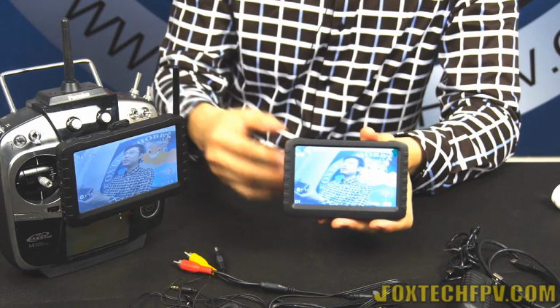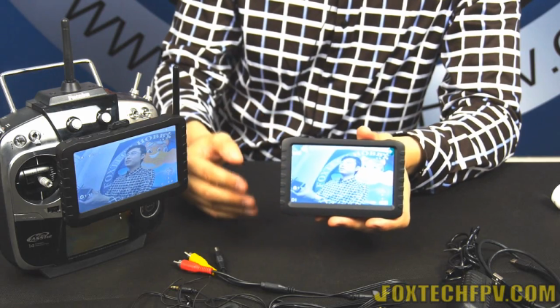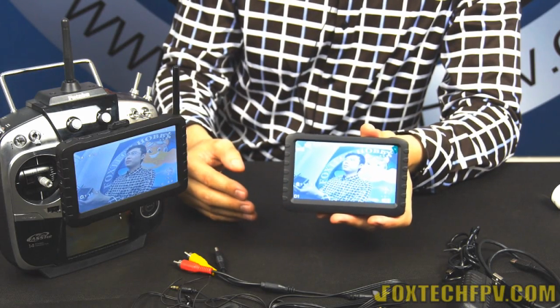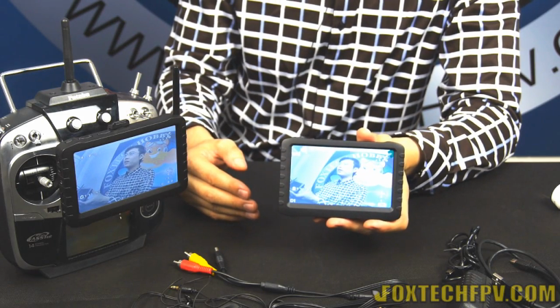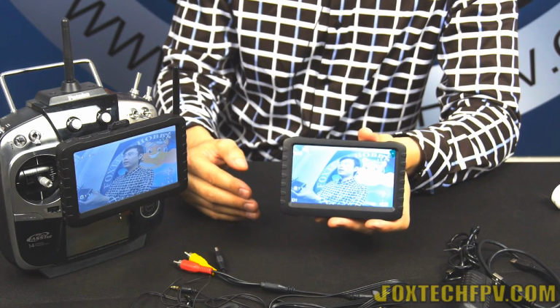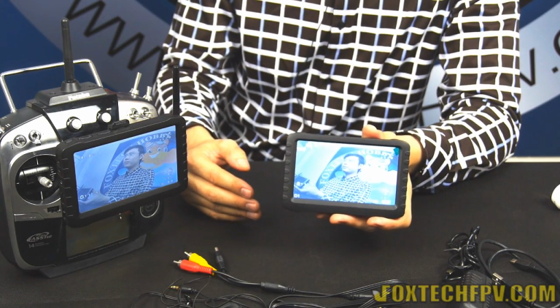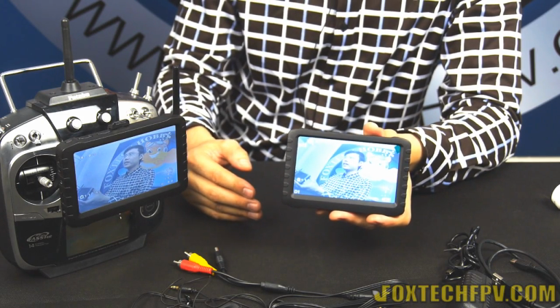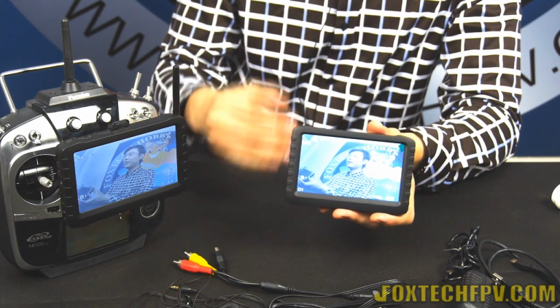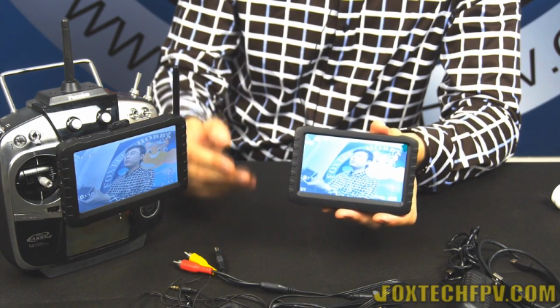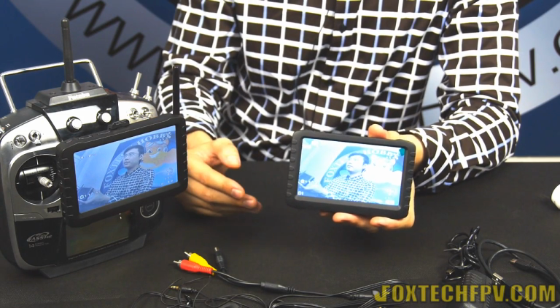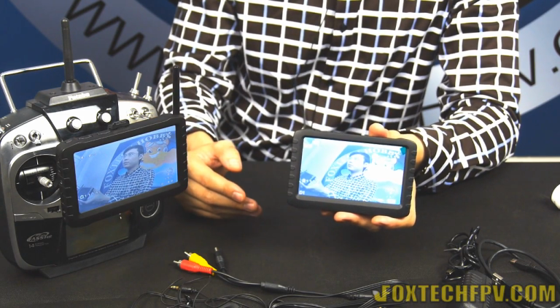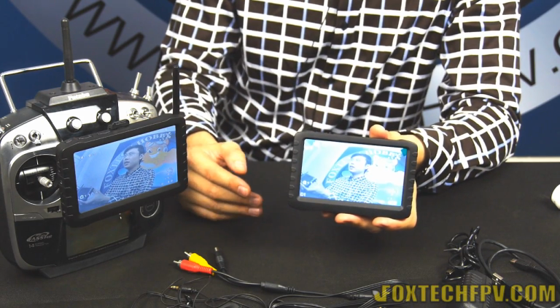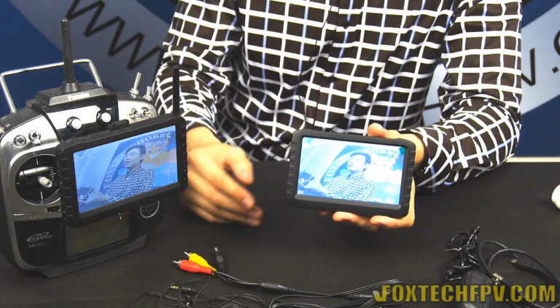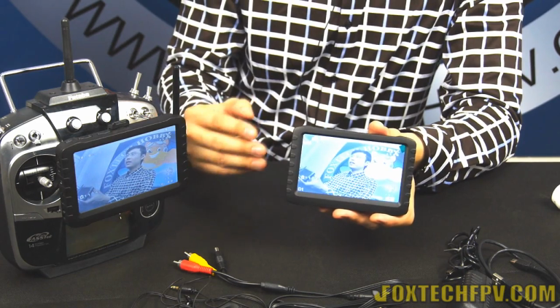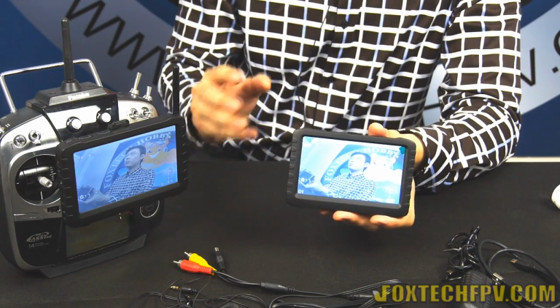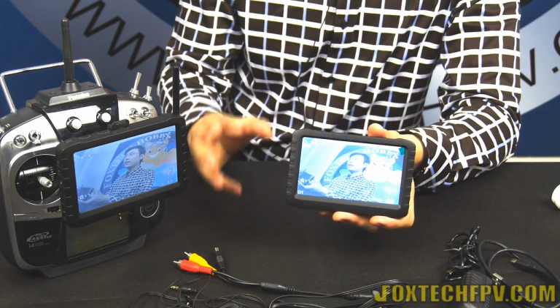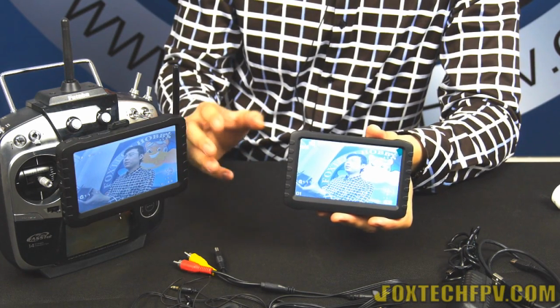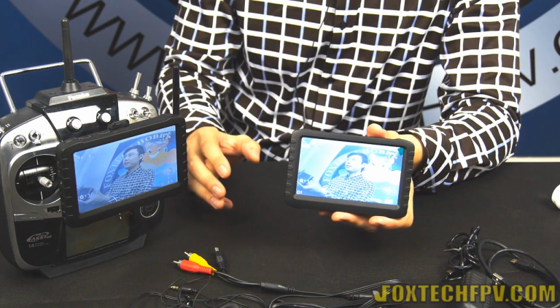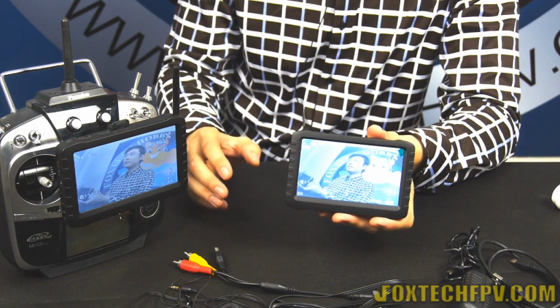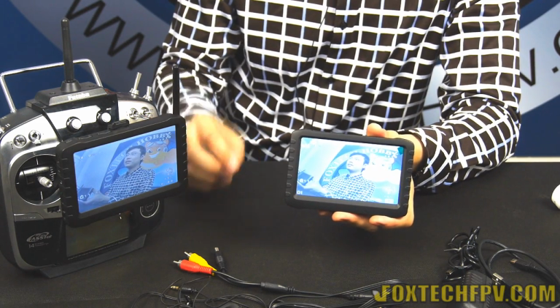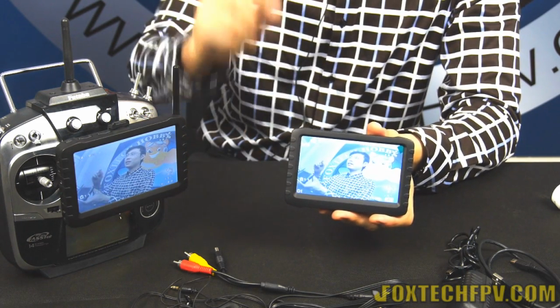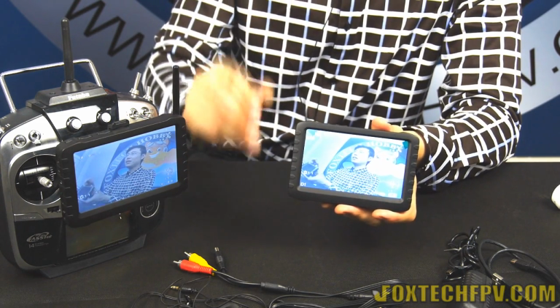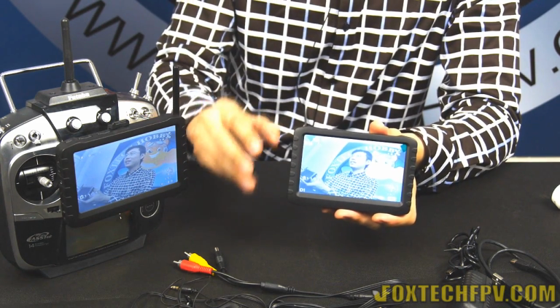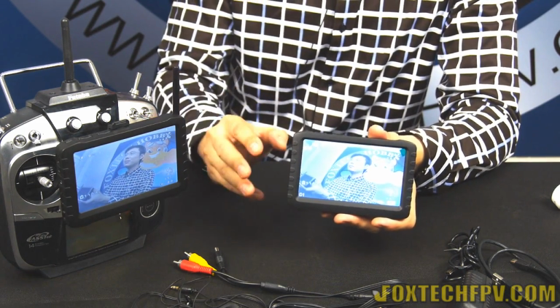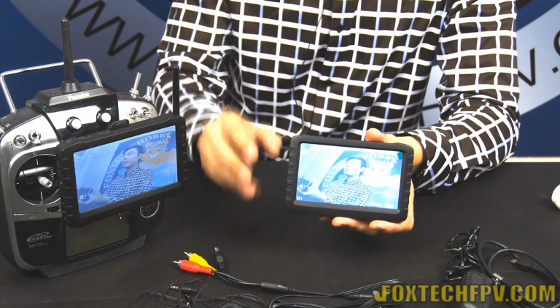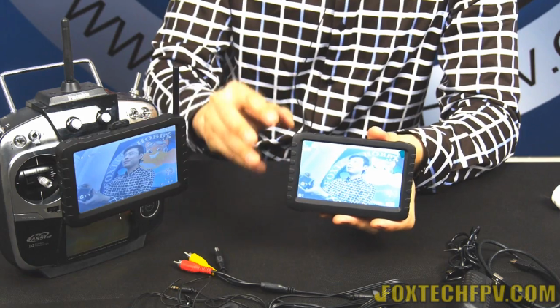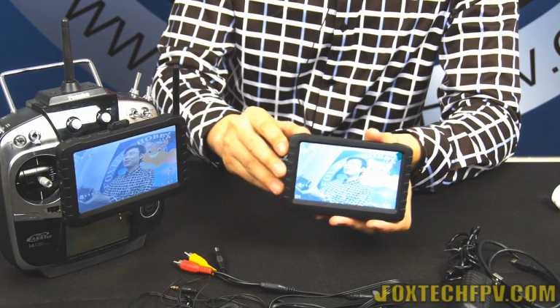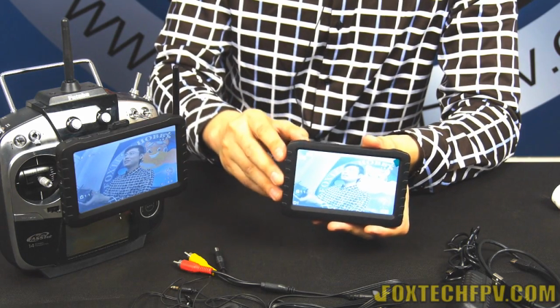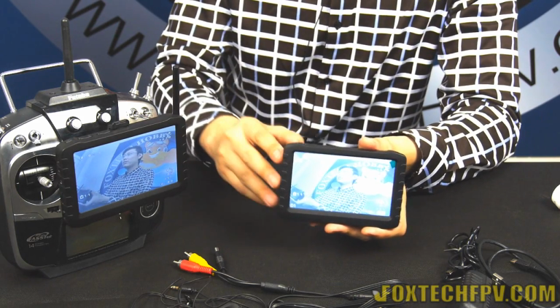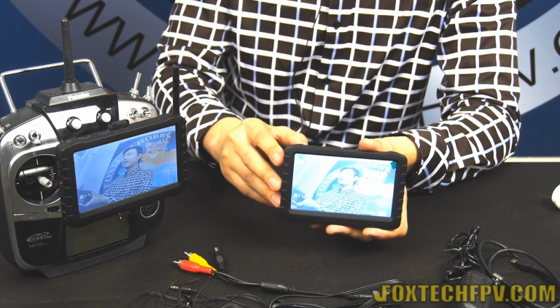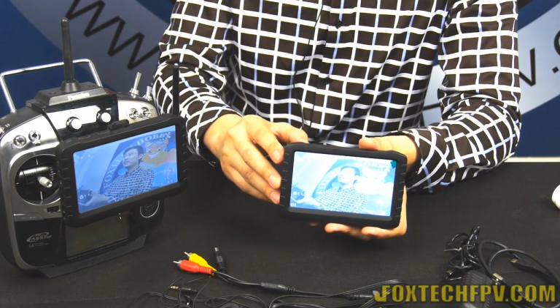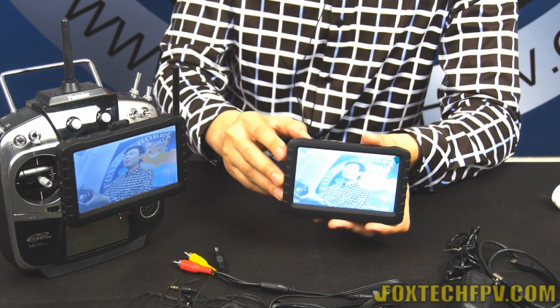That's everything for the DVR 5.8G from Foxtech. I hope you like this product. If you enjoyed our product and video channel, please click like and subscribe under this video. Thanks for watching, and have a nice day!